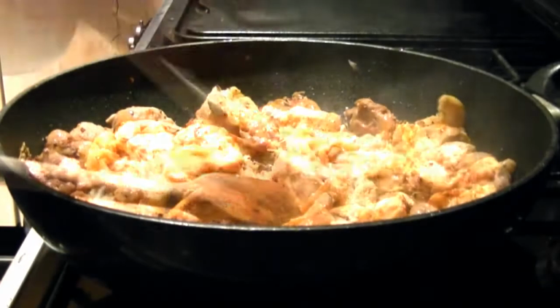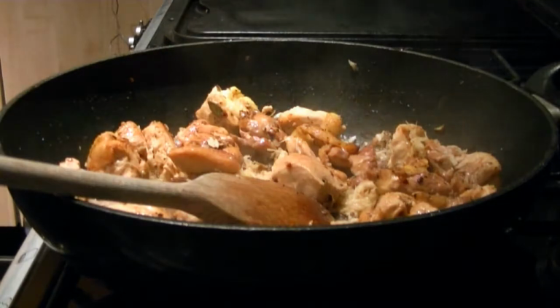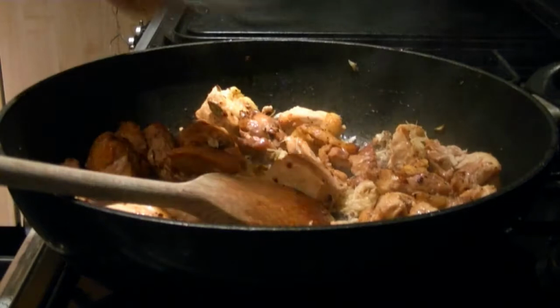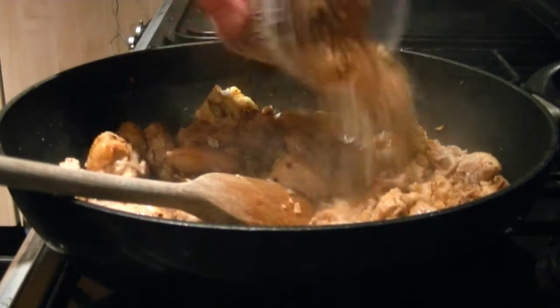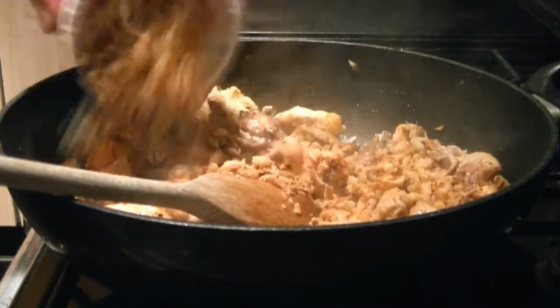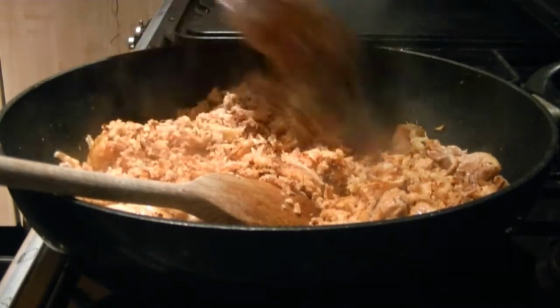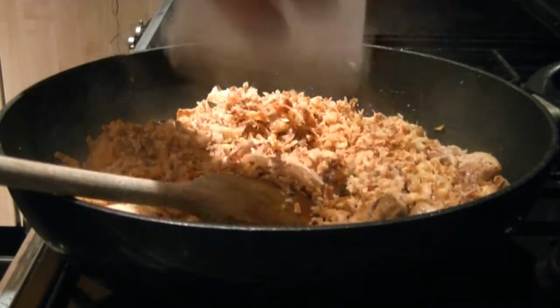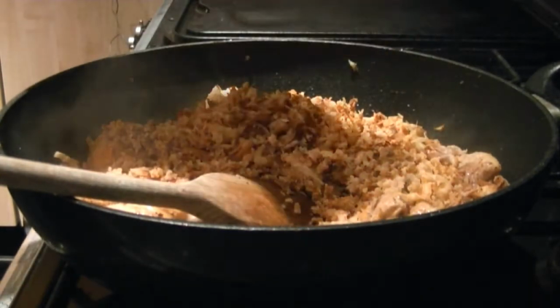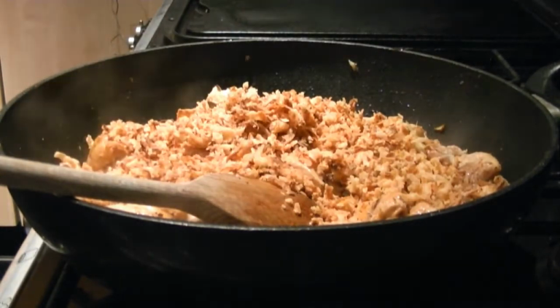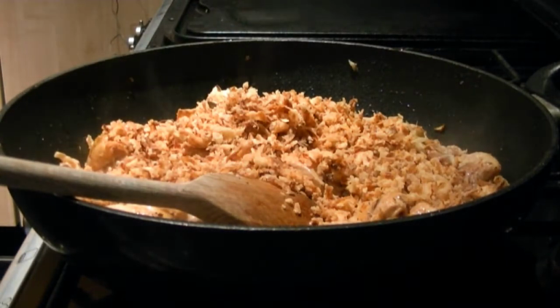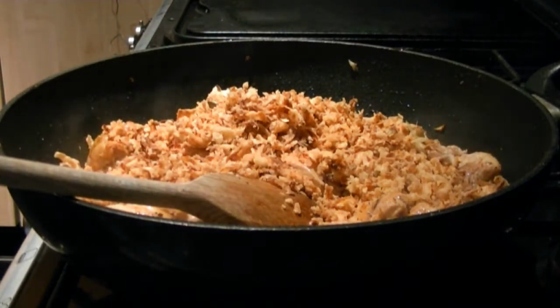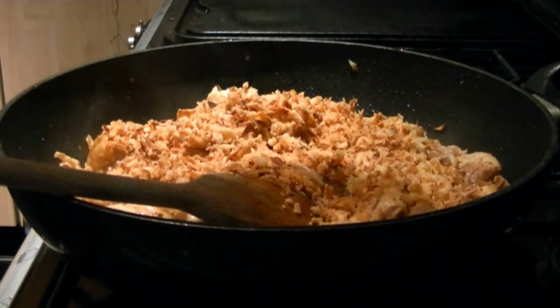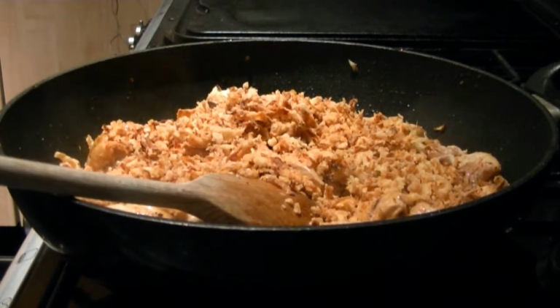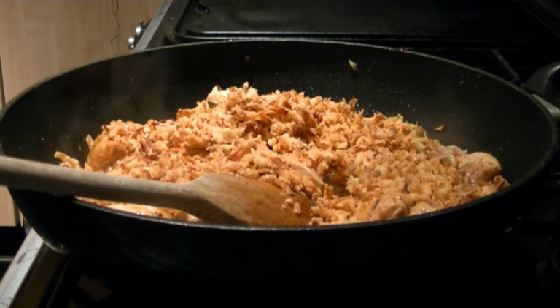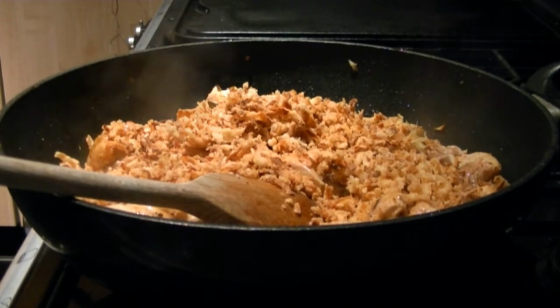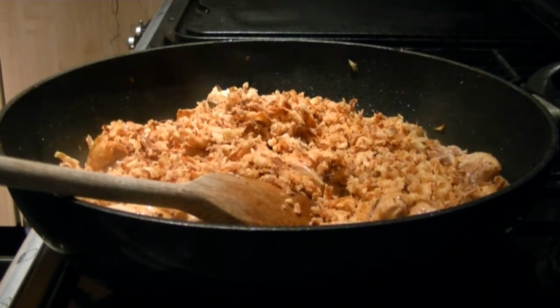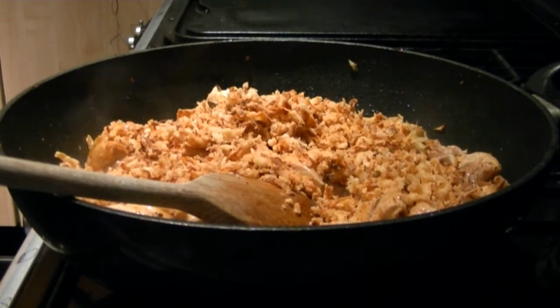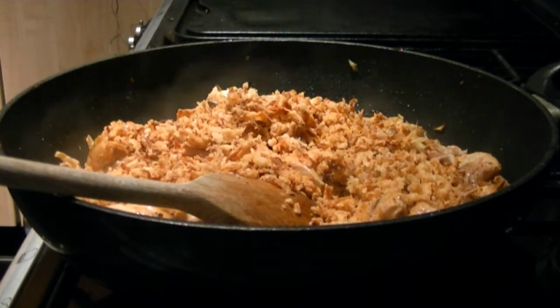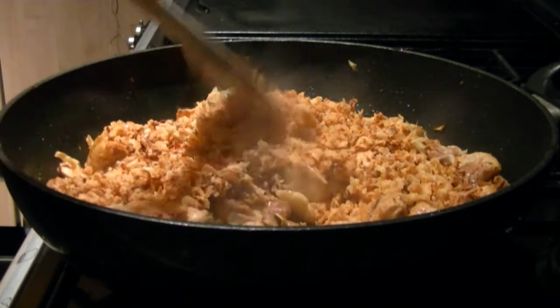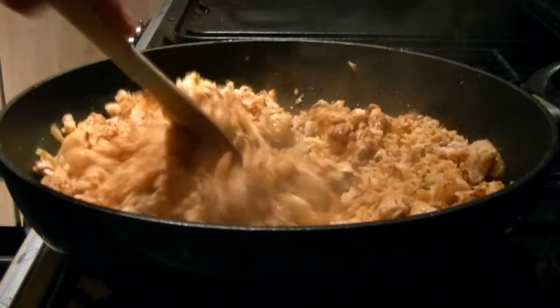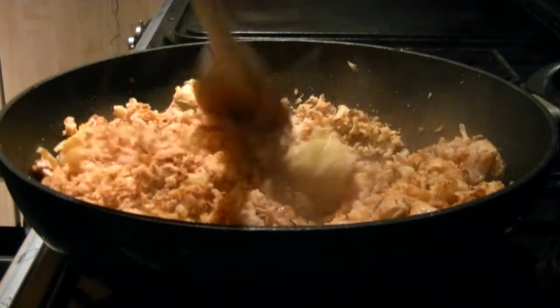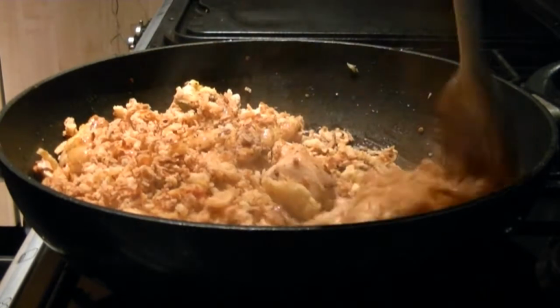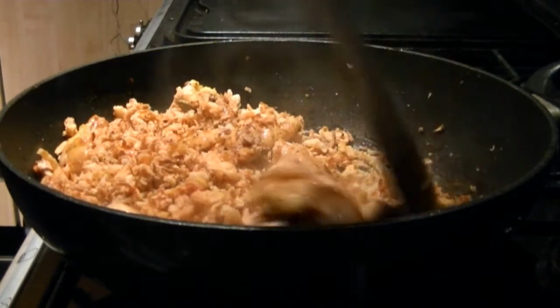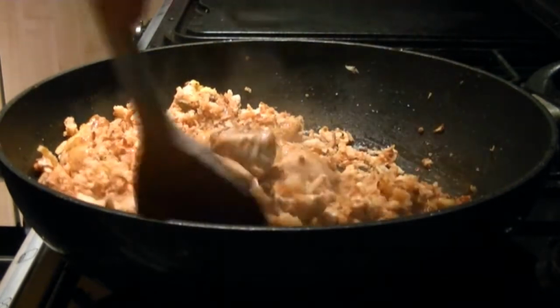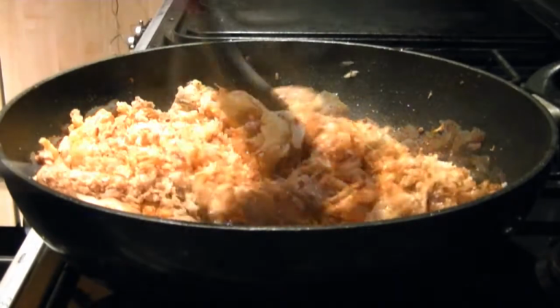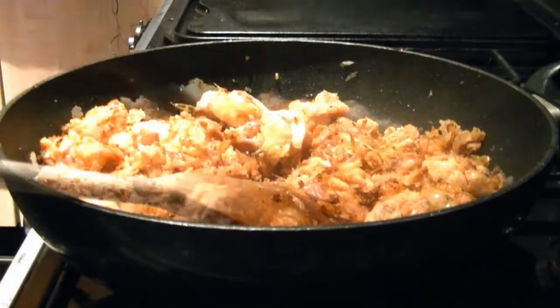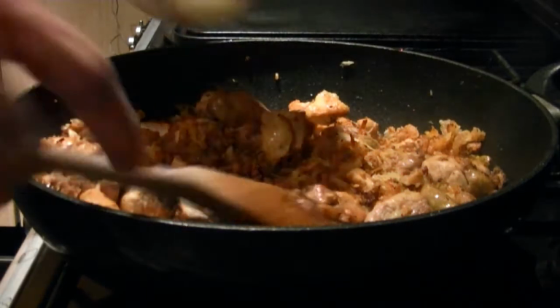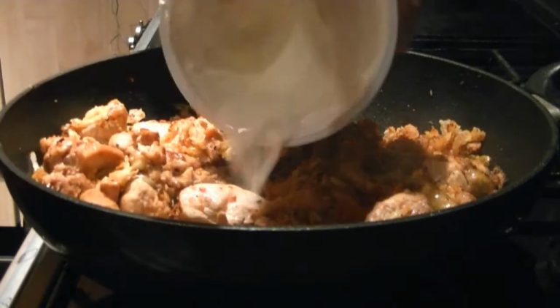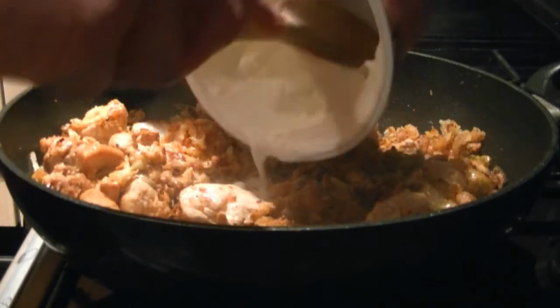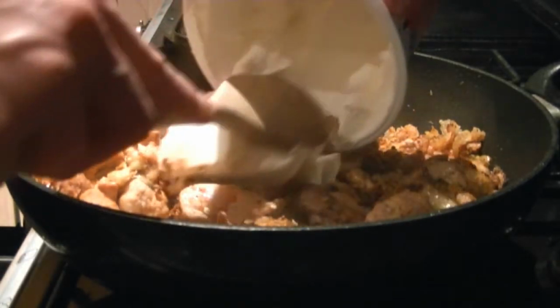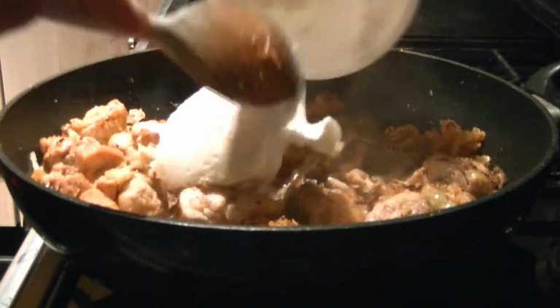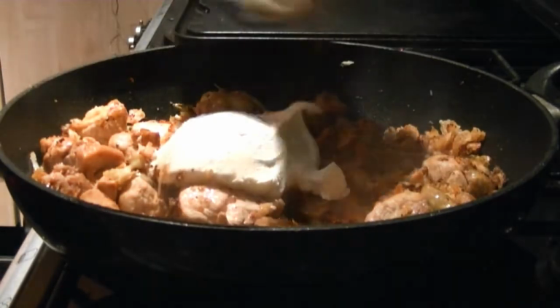Add fried chopped onion. For laziness and speed, I've used a tub of crispy onions. Add greek yoghurt and continue to cook until the chicken is done.